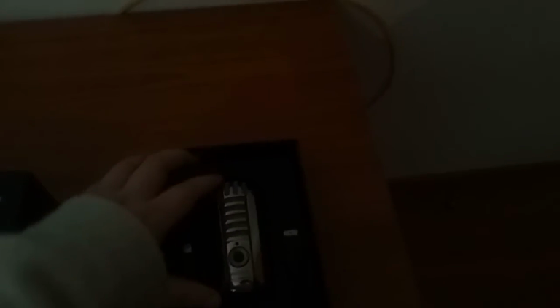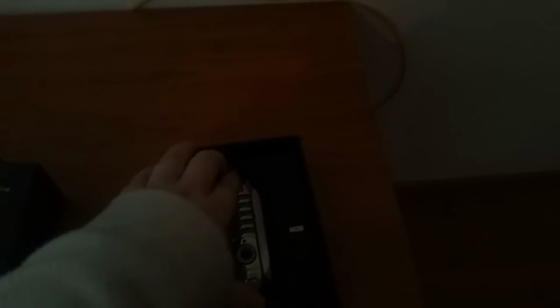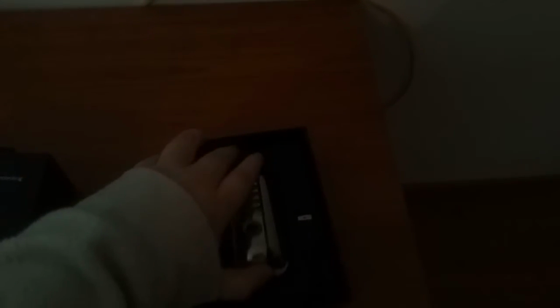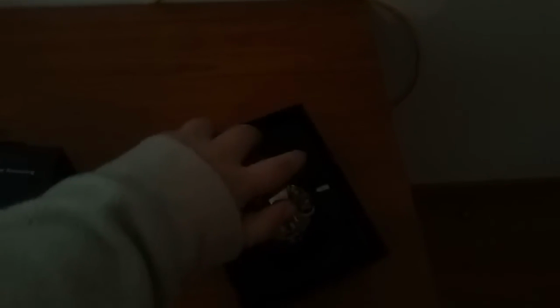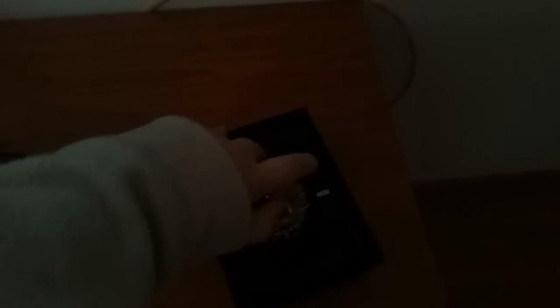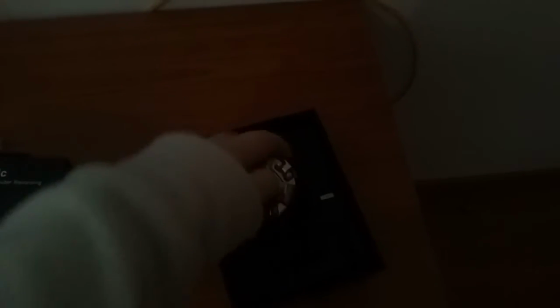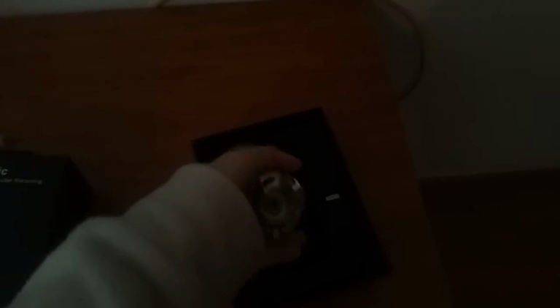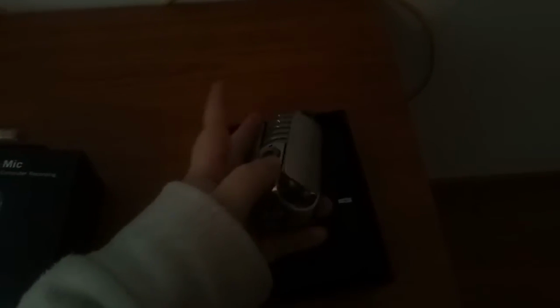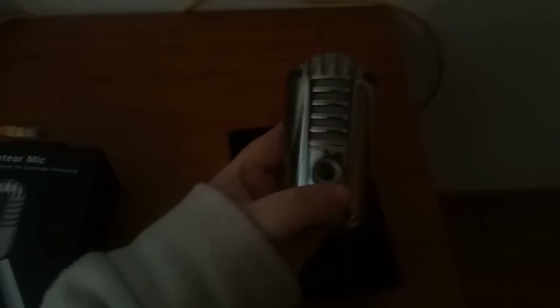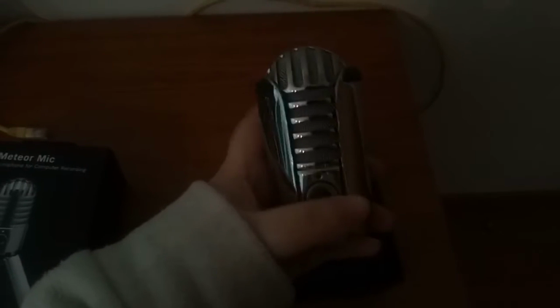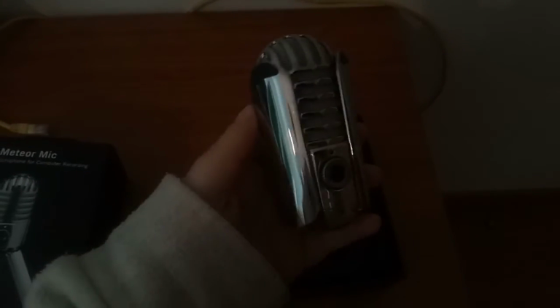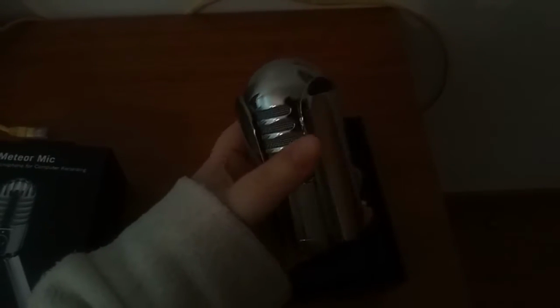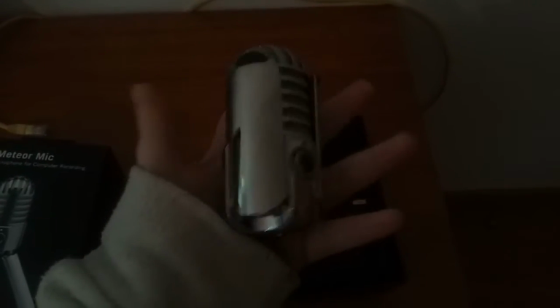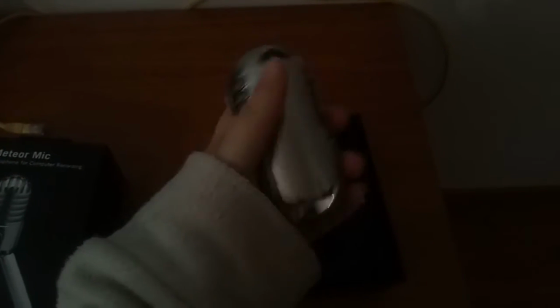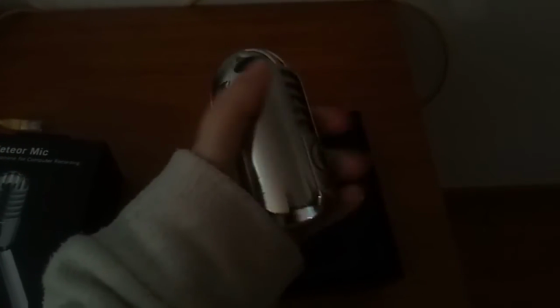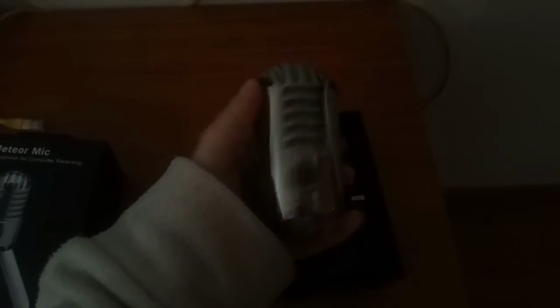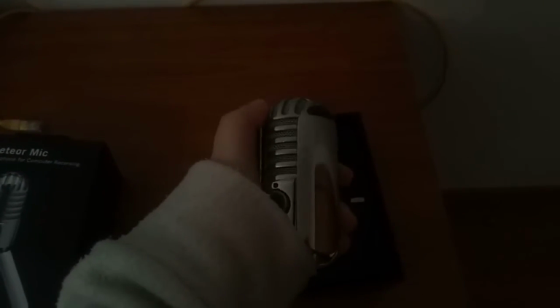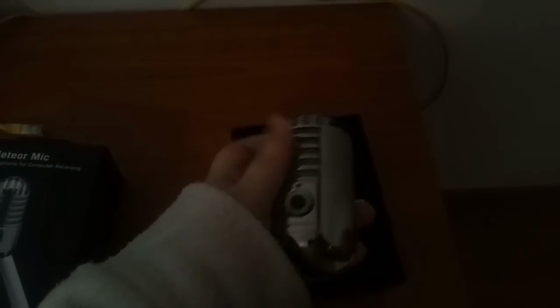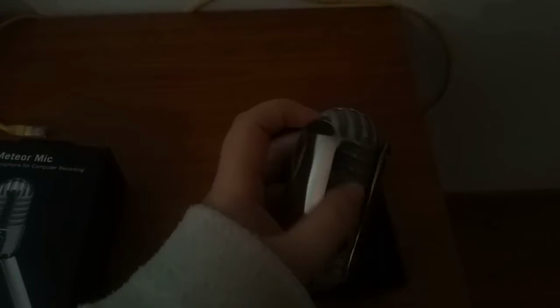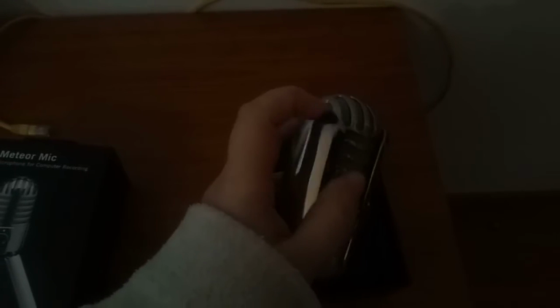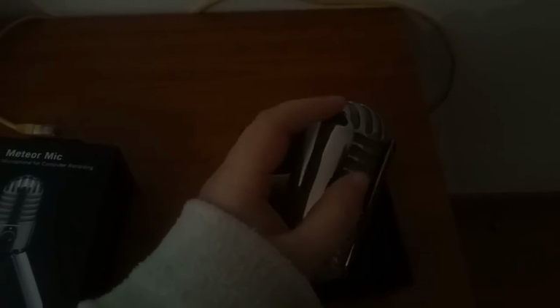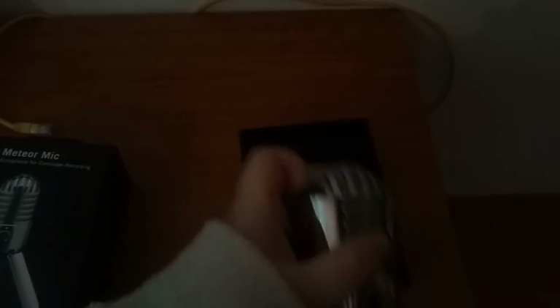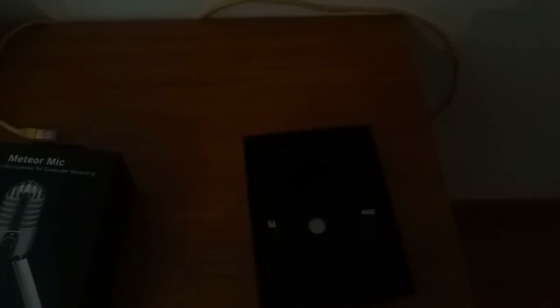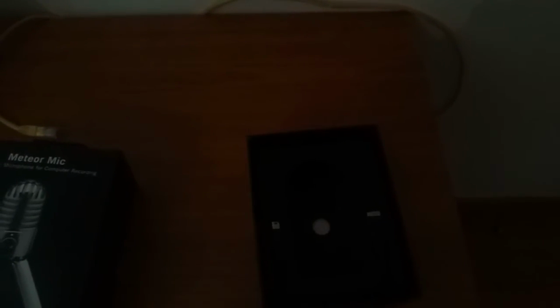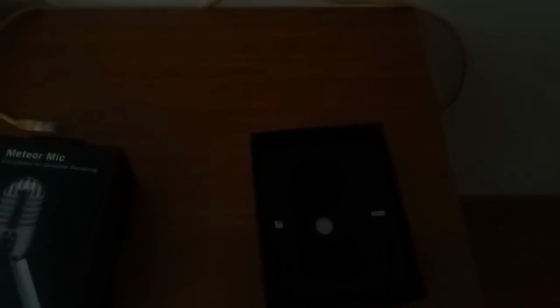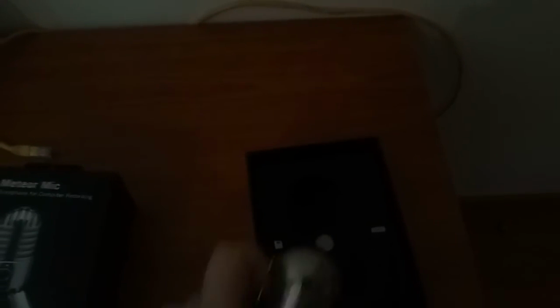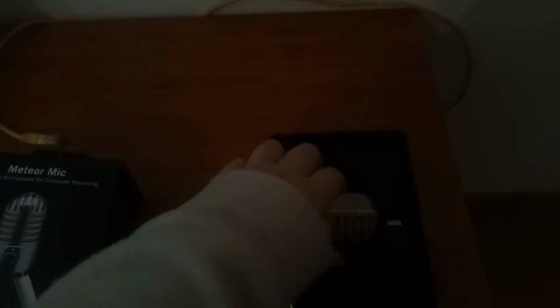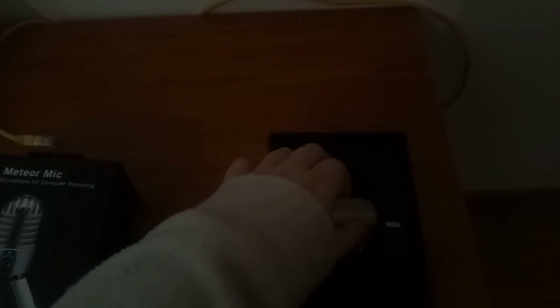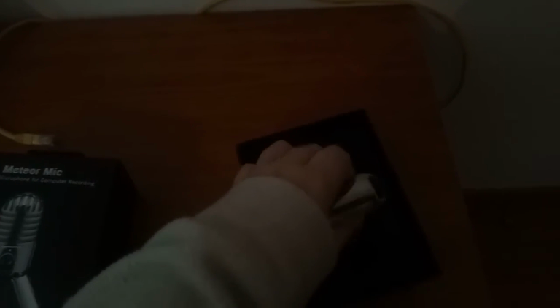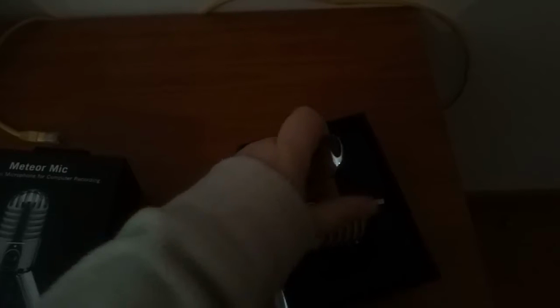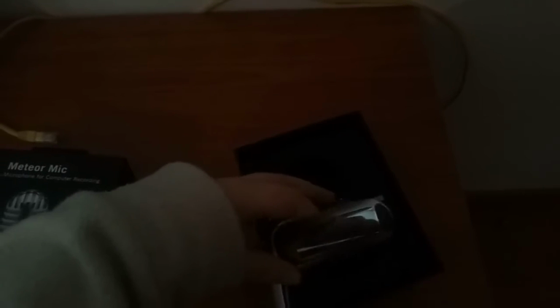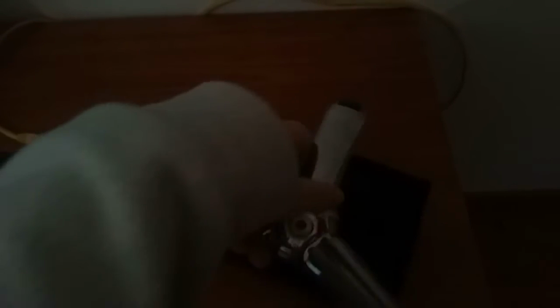Let's pull it out. As you can see, a little very portable microphone, little rubber feet — and if I... this is harder to do one-handed than I thought it would be.